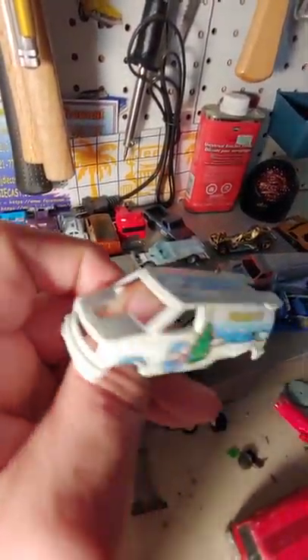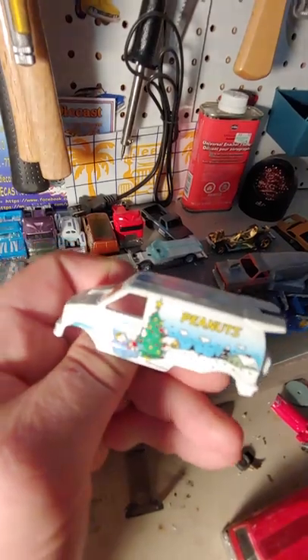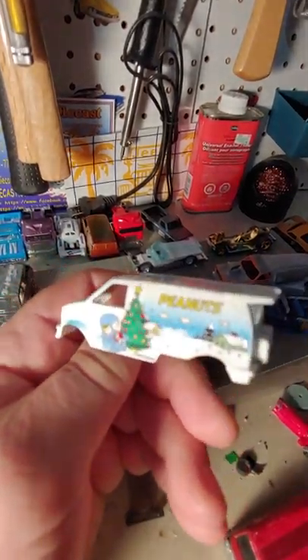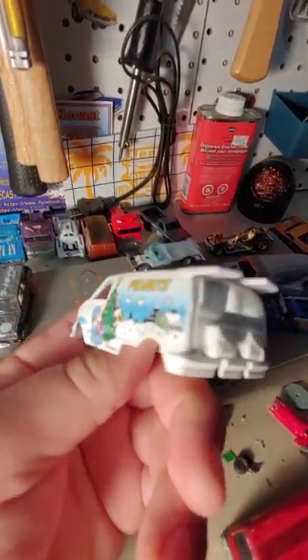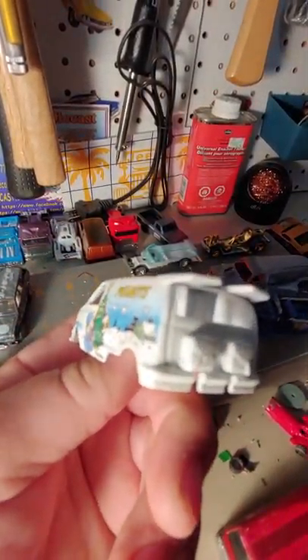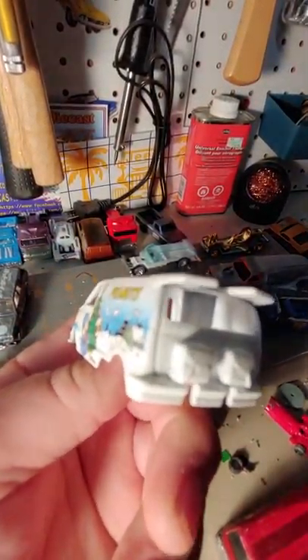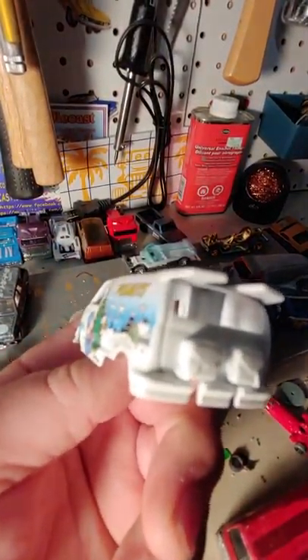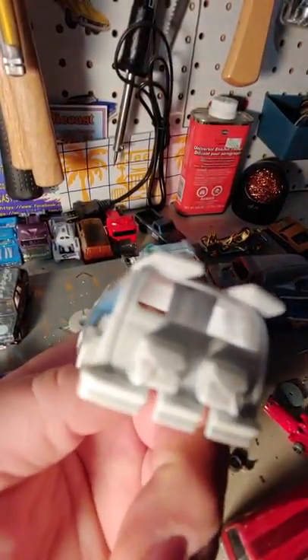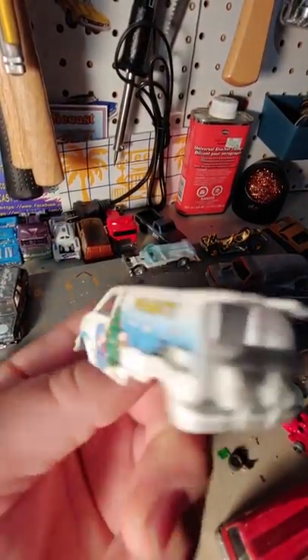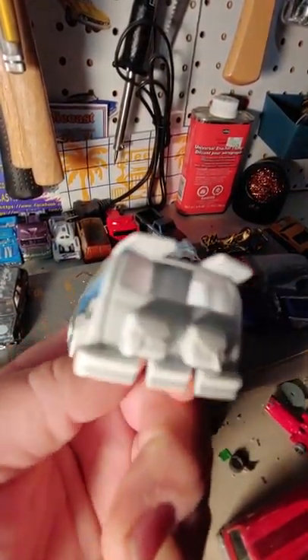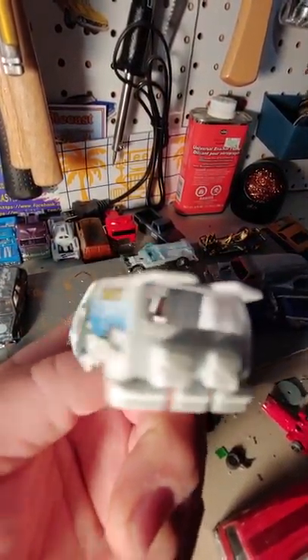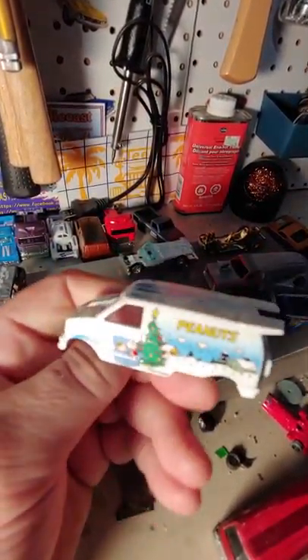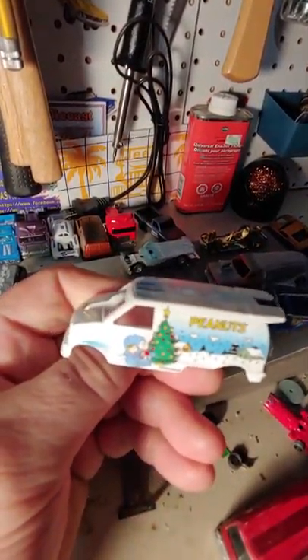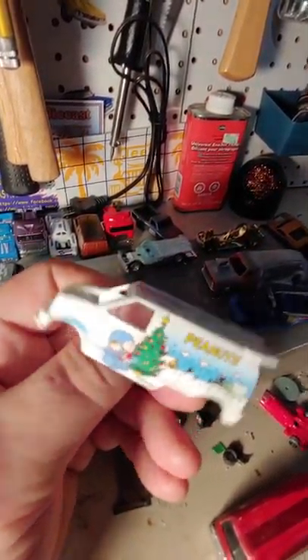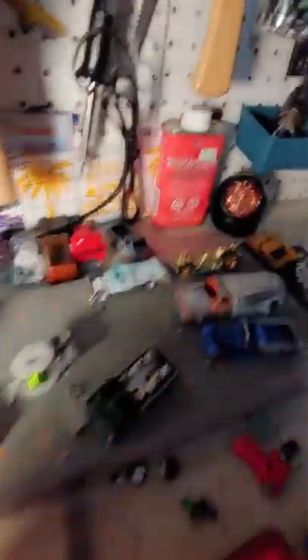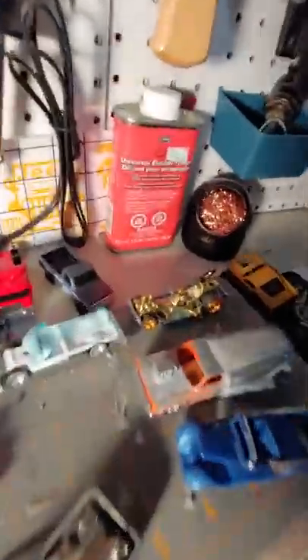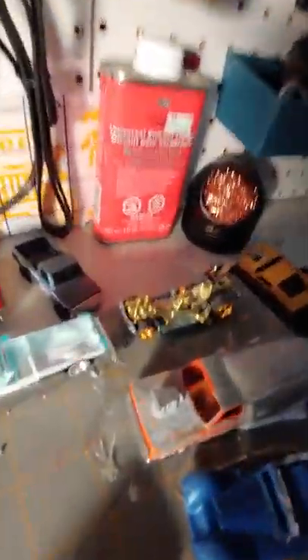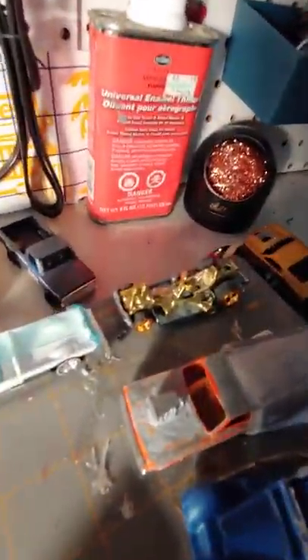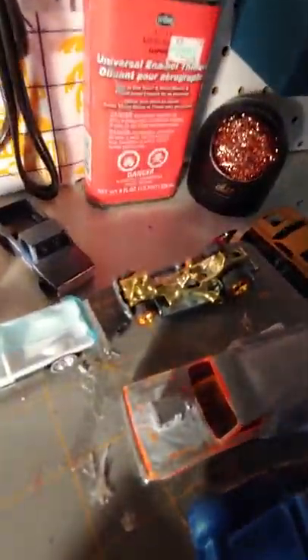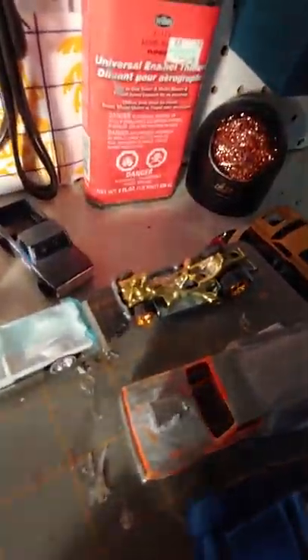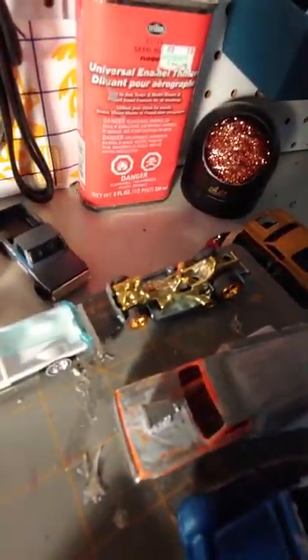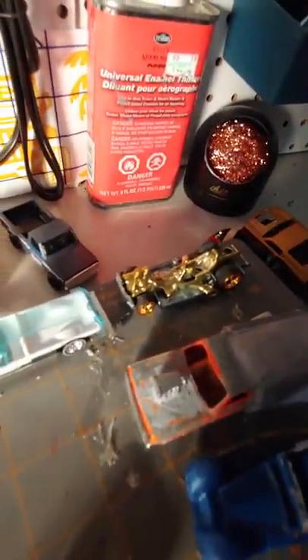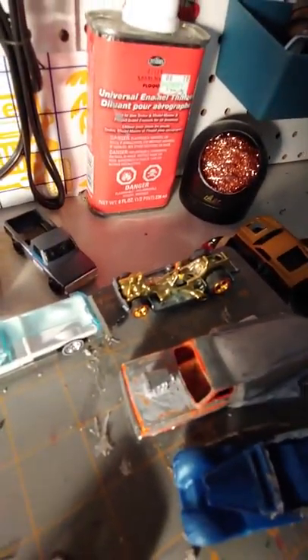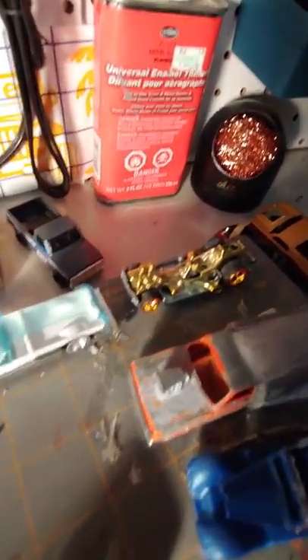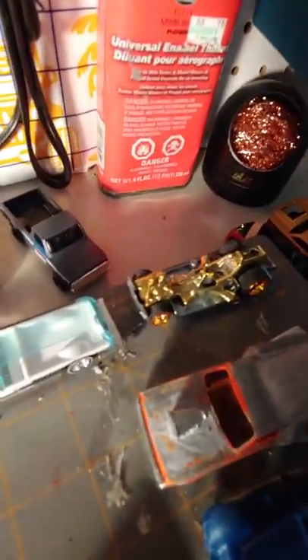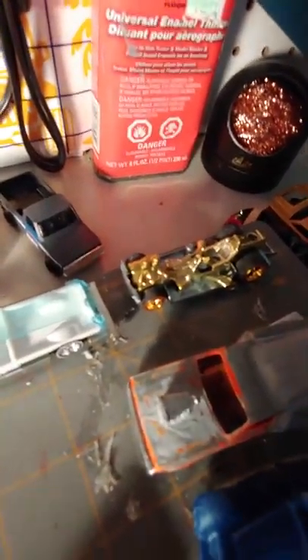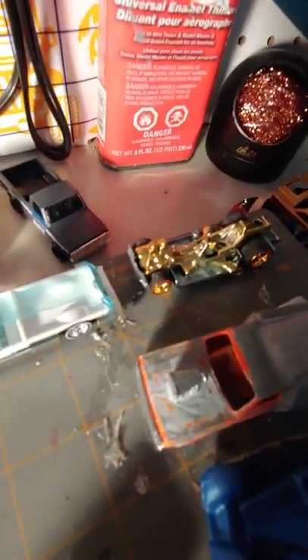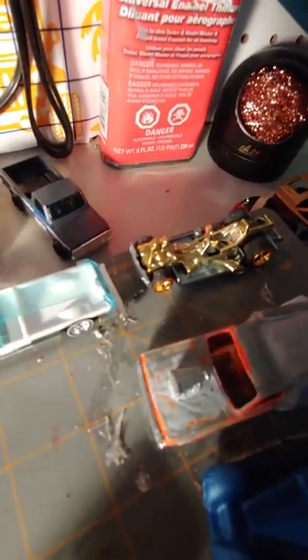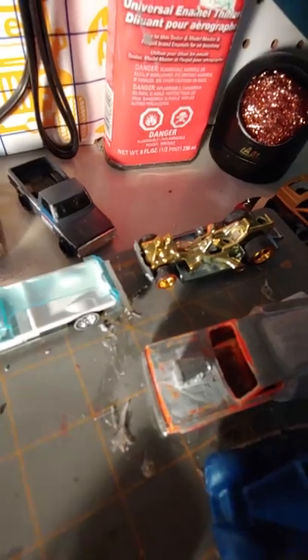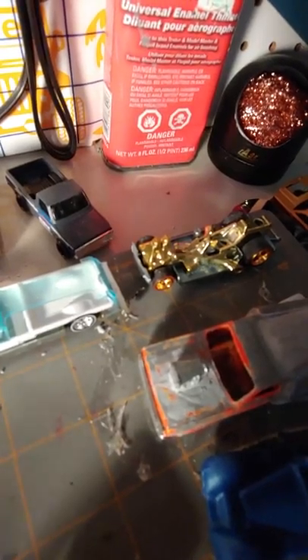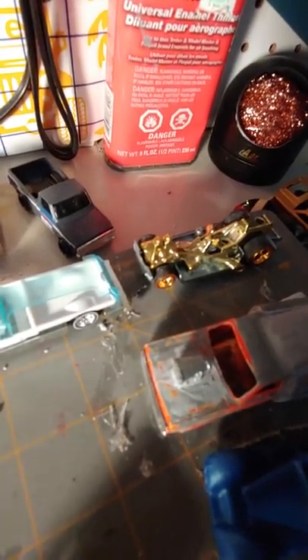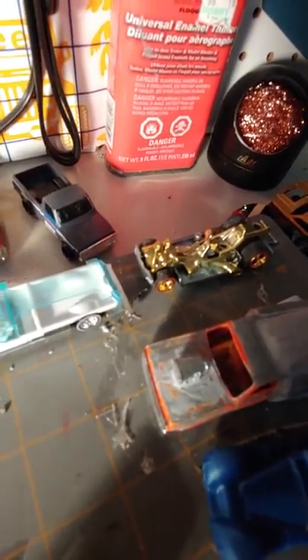It's the drag van. I just don't like the peanuts they put on it — that's going to get painted. I'm going to give it a nice paint job. I'm going to keep the Real Rider gold wheels and all on it. And I may even hinge the body where it will lift up like a funny car.